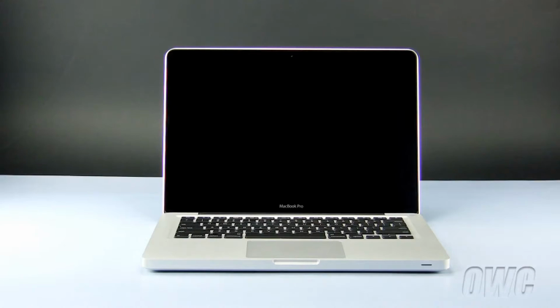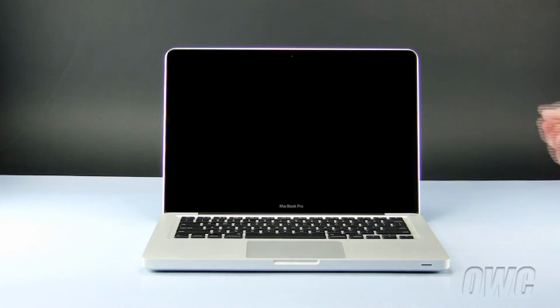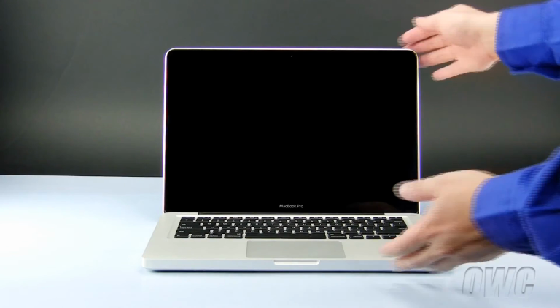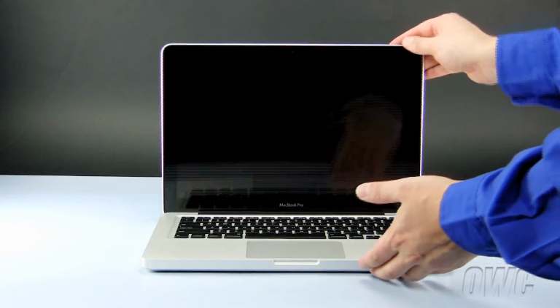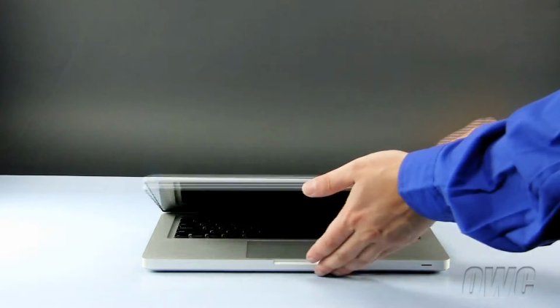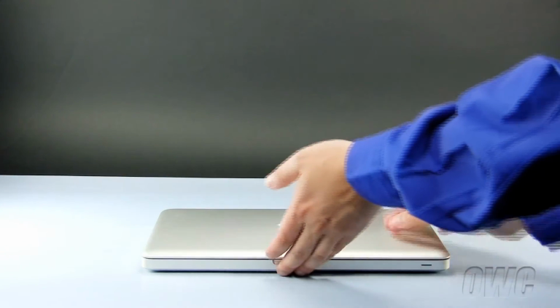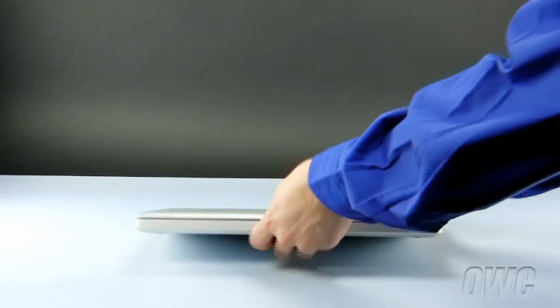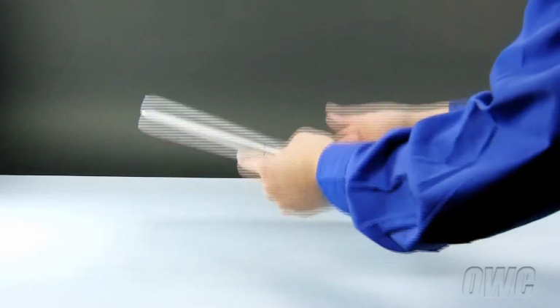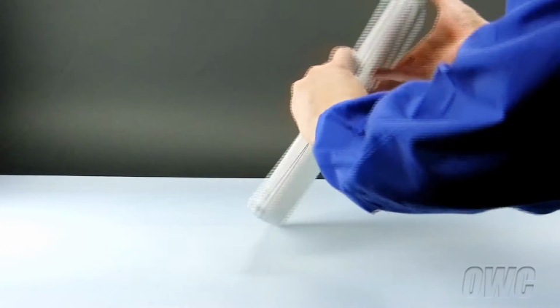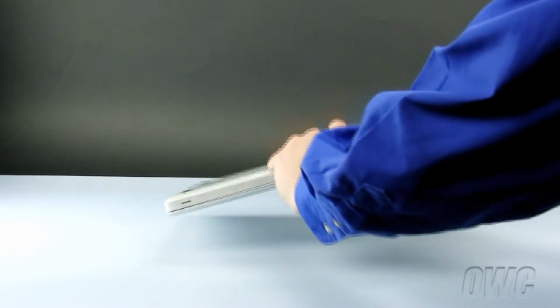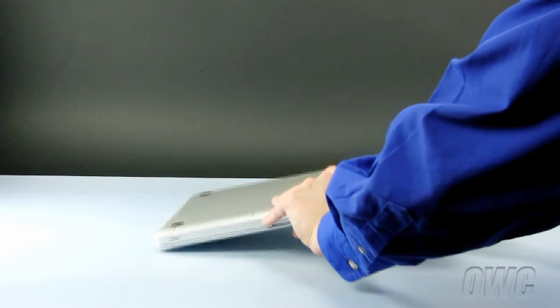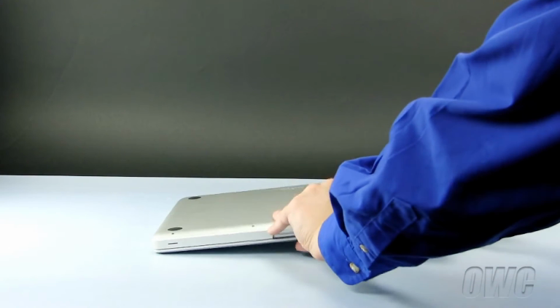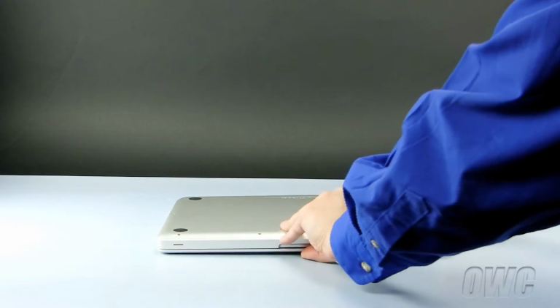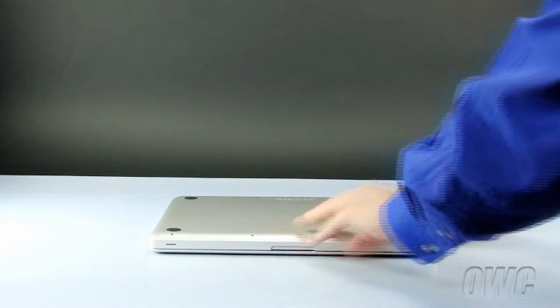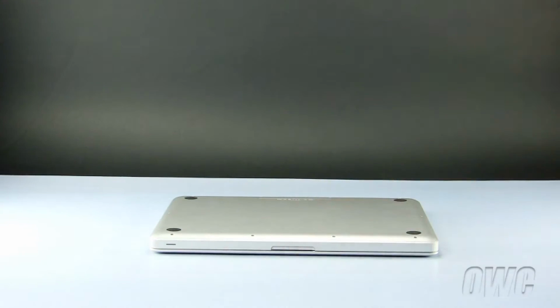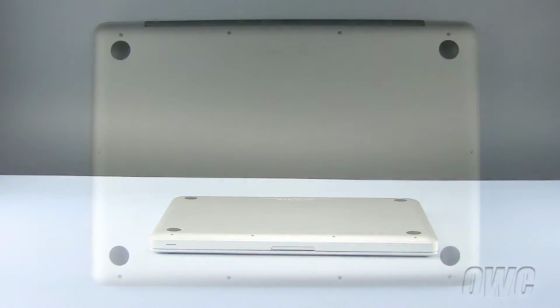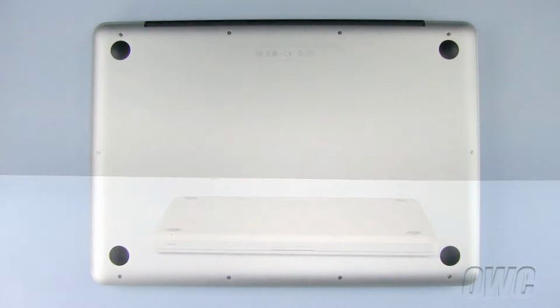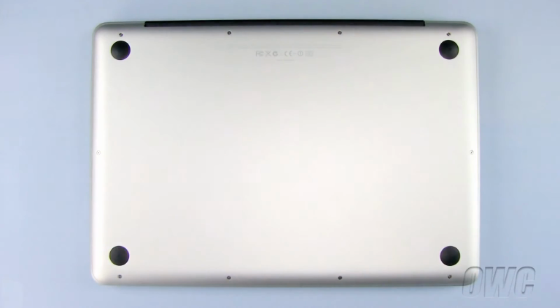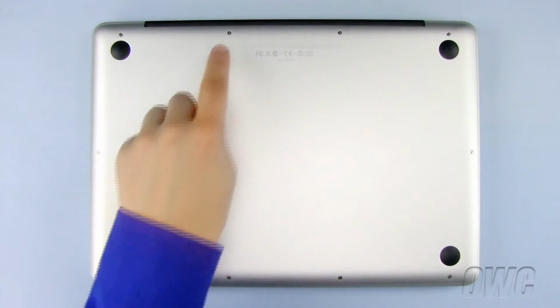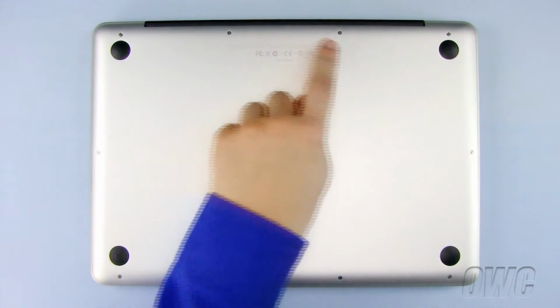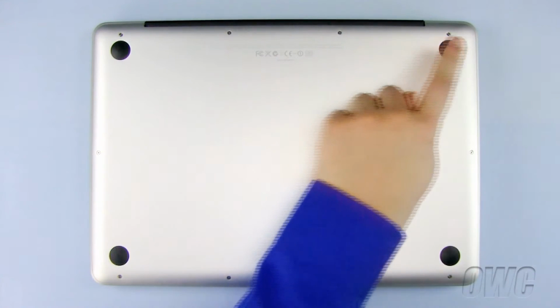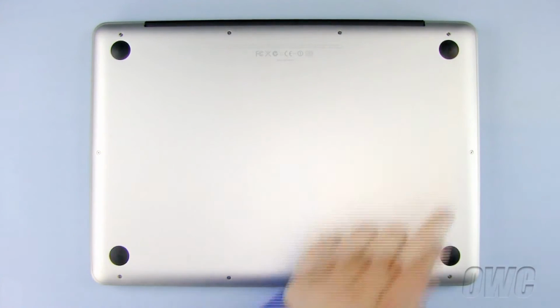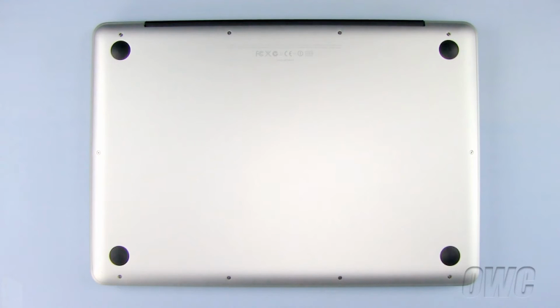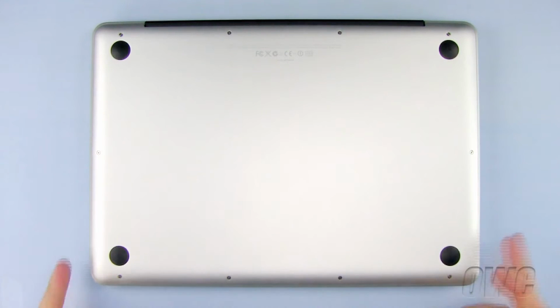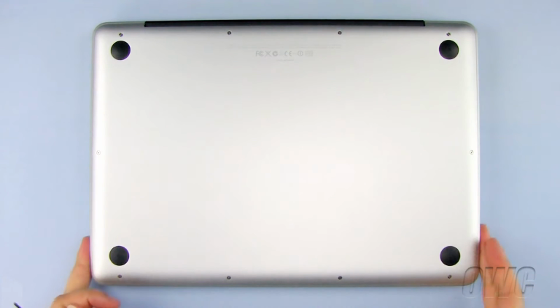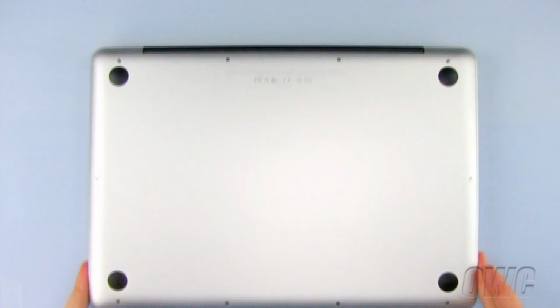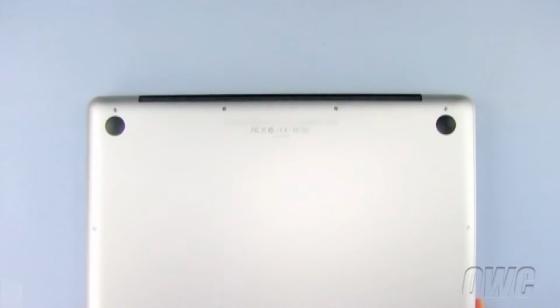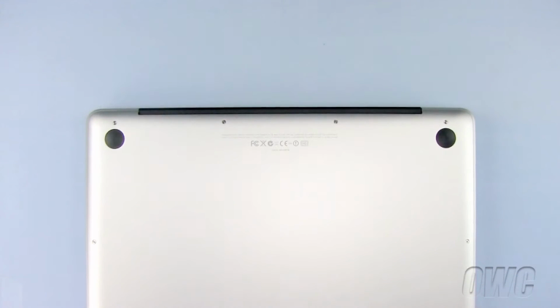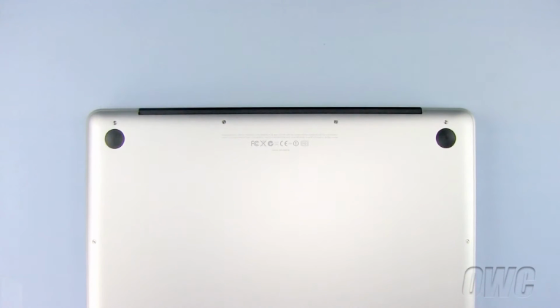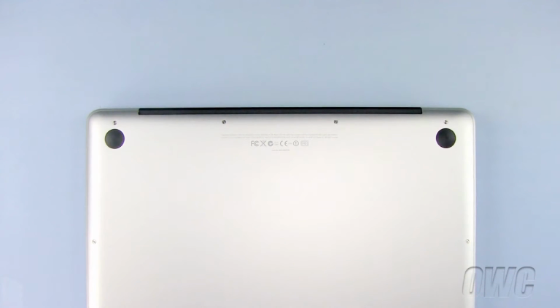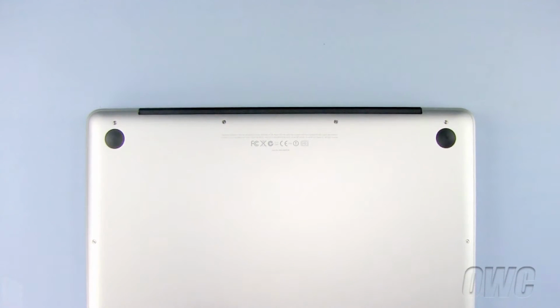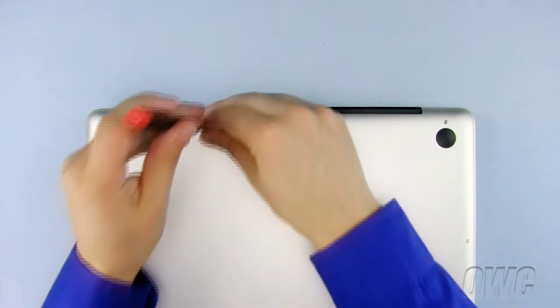To begin, close and turn your MacBook Pro over so that the bottom is facing up. There are a total of ten Phillips screws we need to remove, starting with these three, which are longer than the other seven Phillips screws.